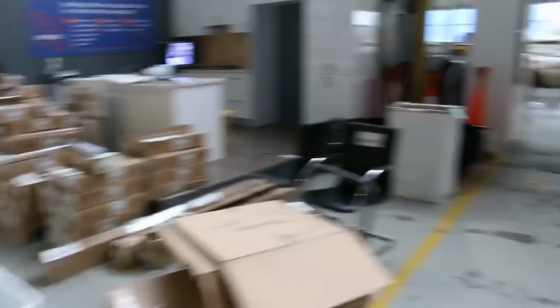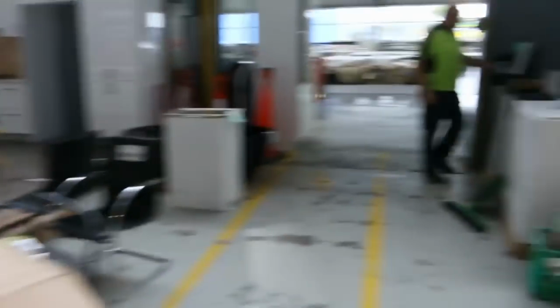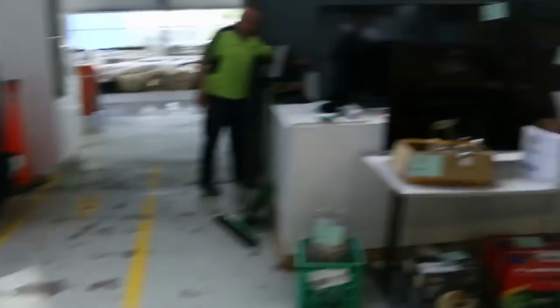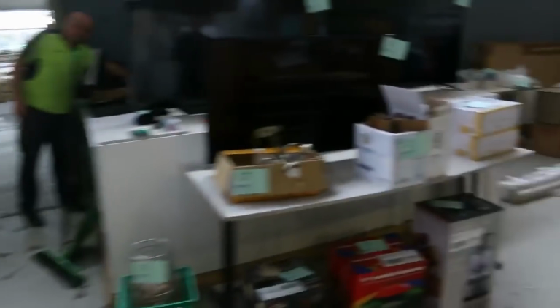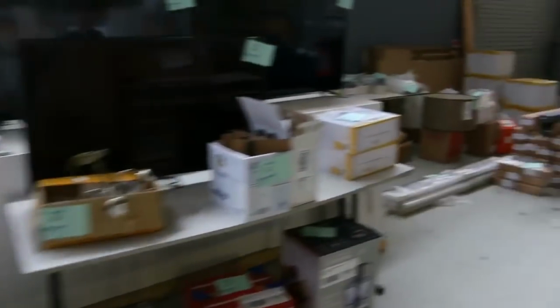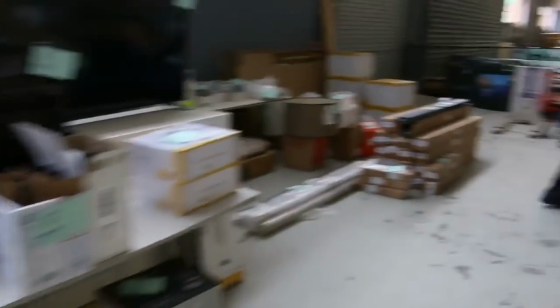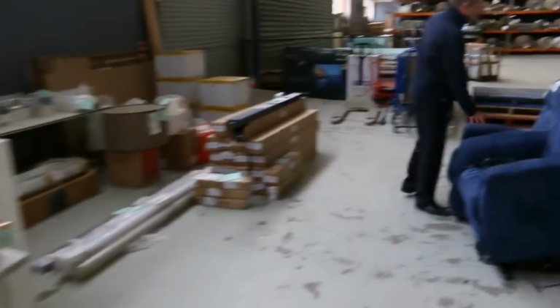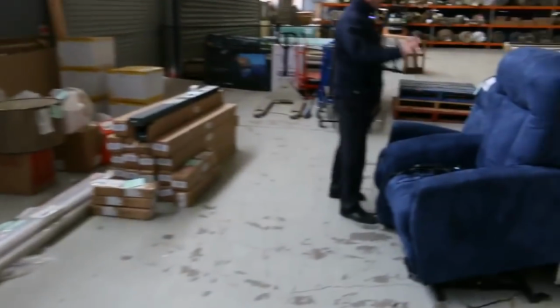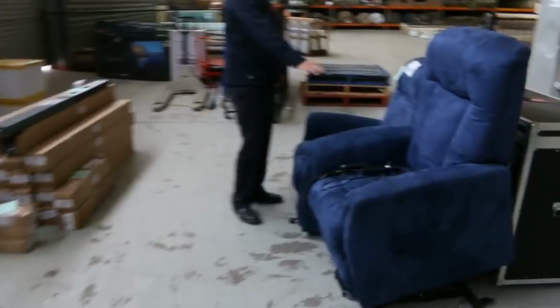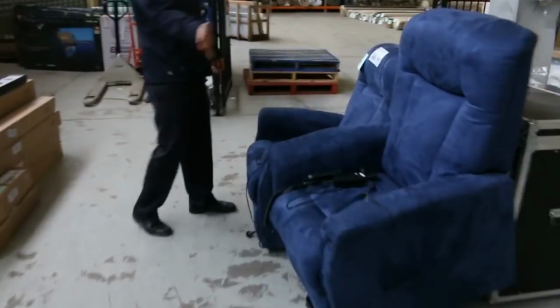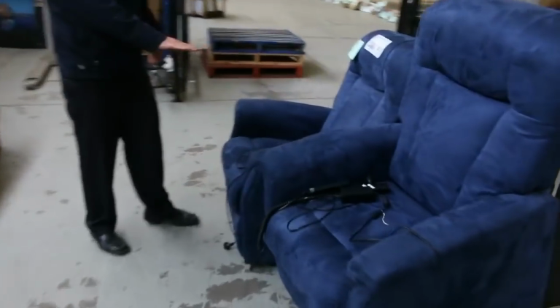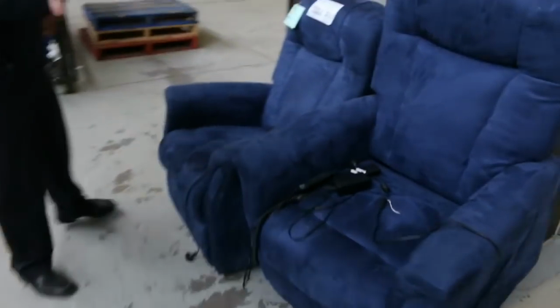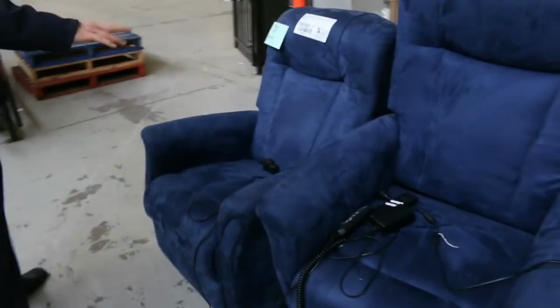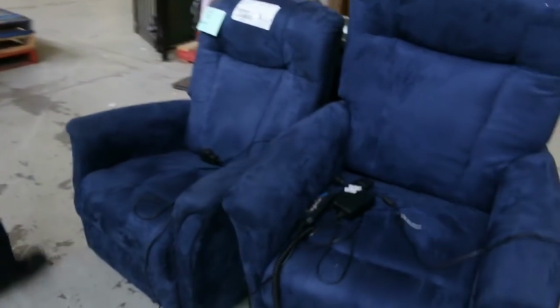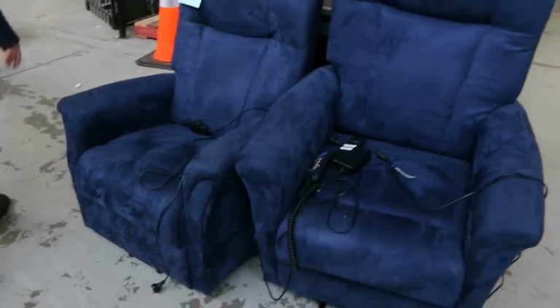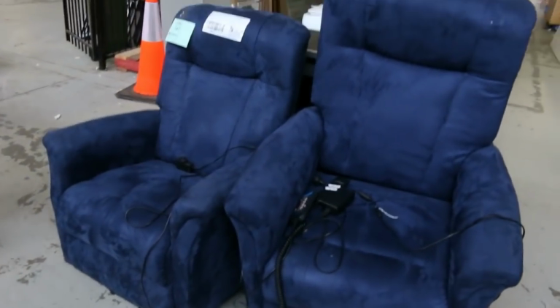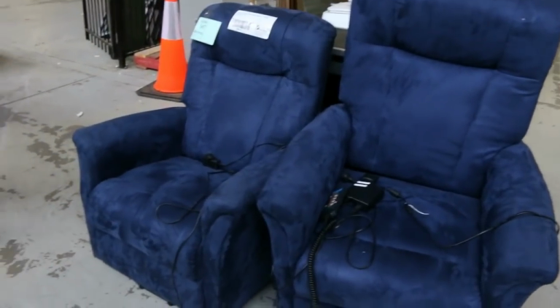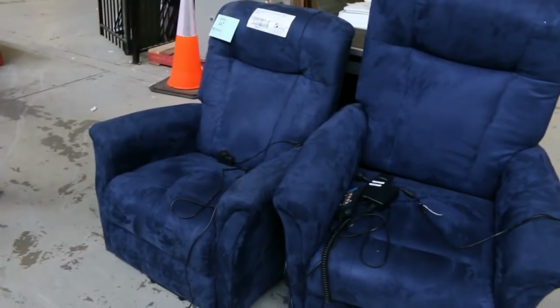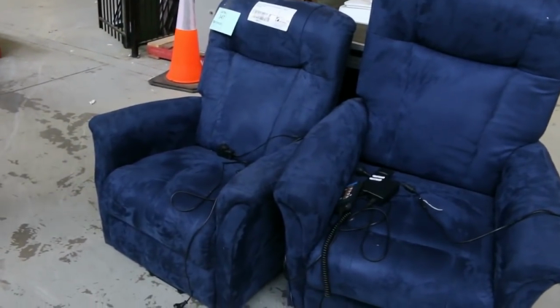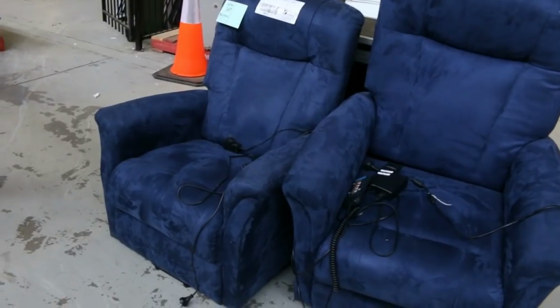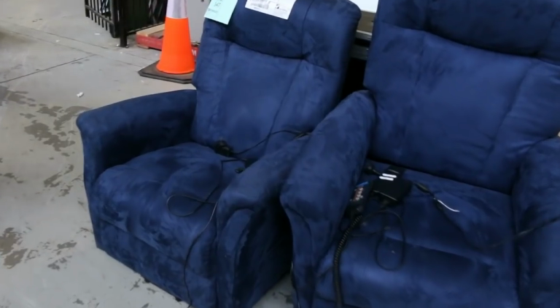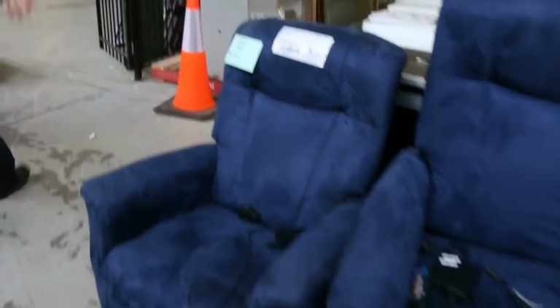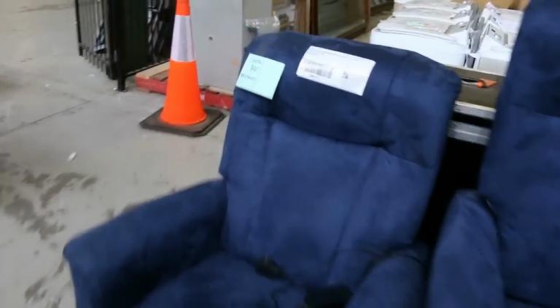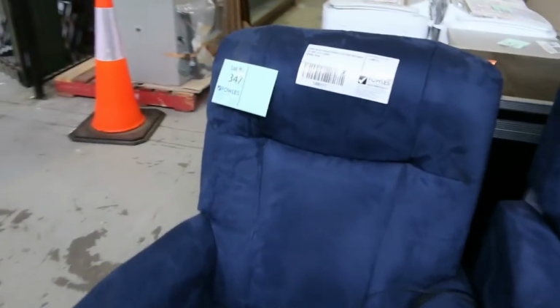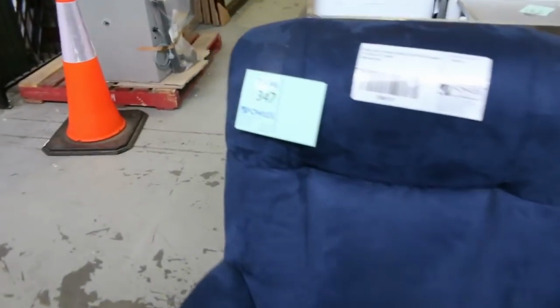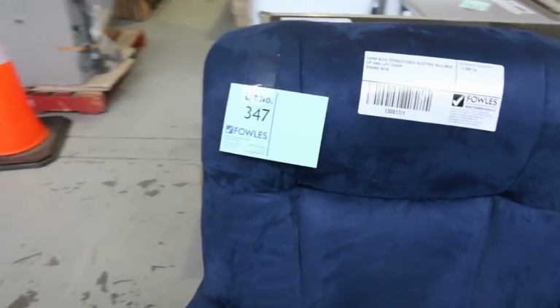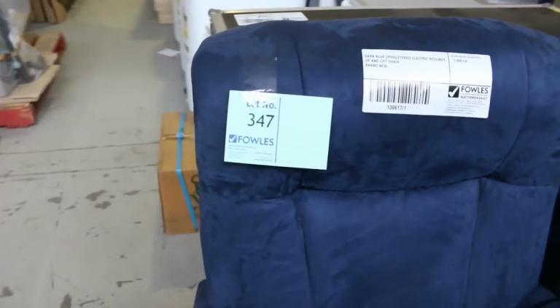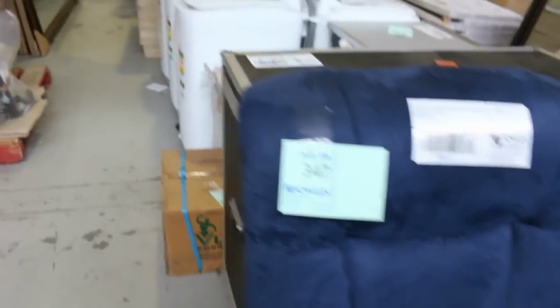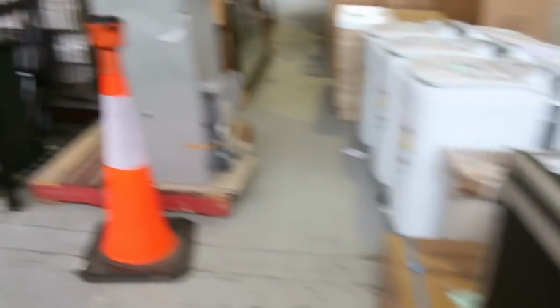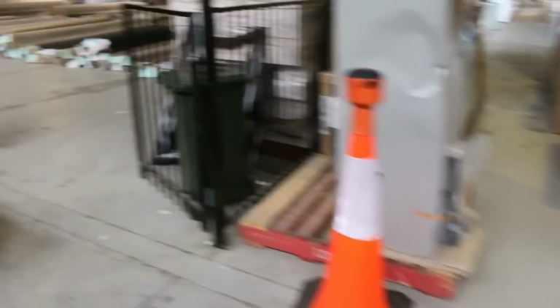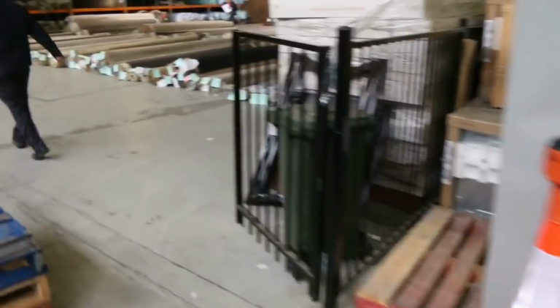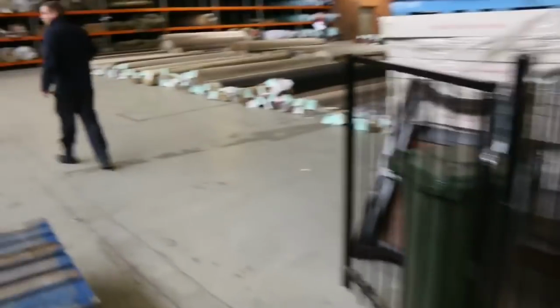A couple of interesting lots before the carpet: these electric recliner chairs are also up-and-lift models, so they lift you up and out if you have trouble getting up. They're worth a heap of money but won't be a lot tomorrow.